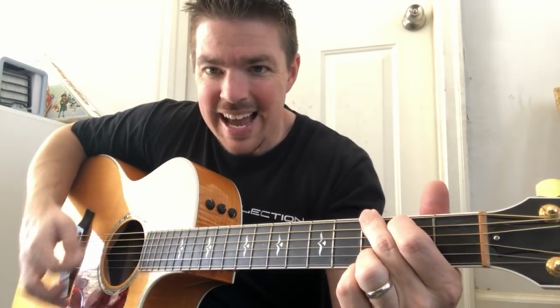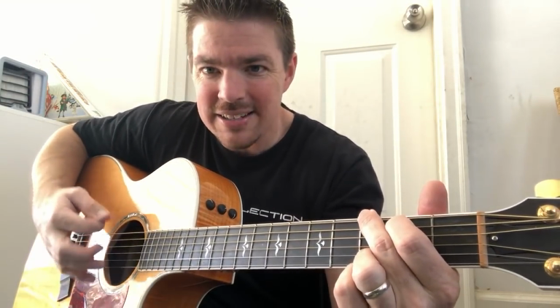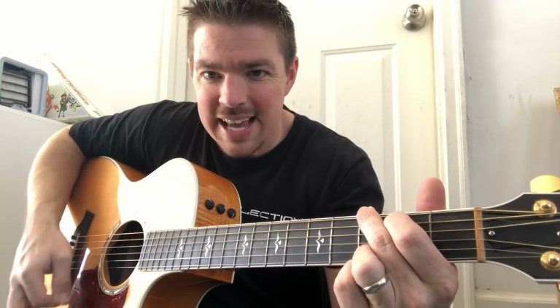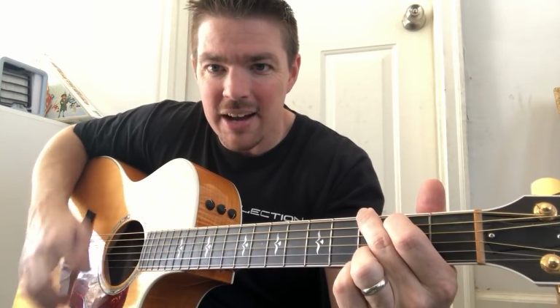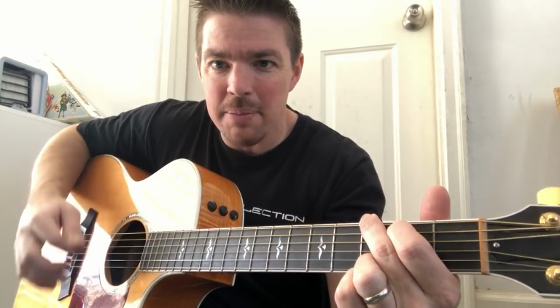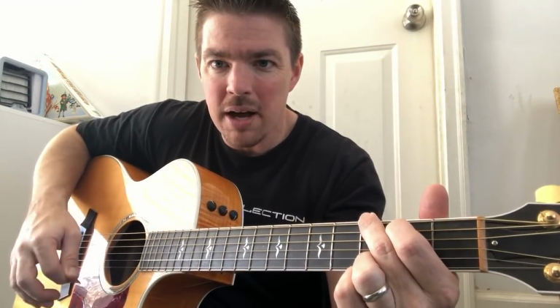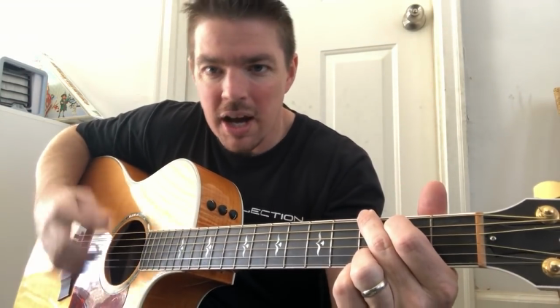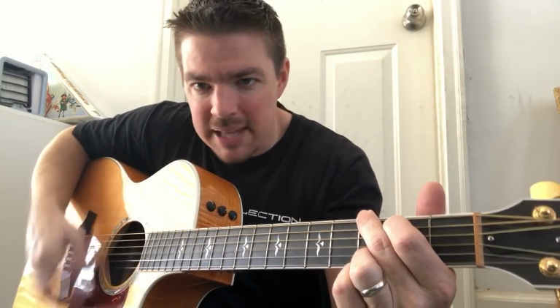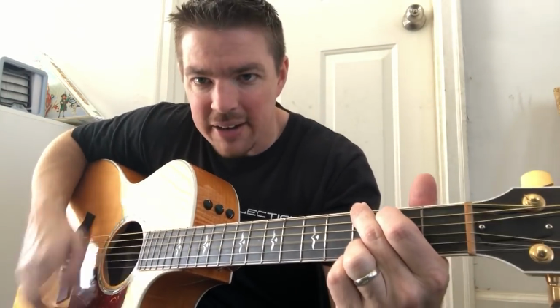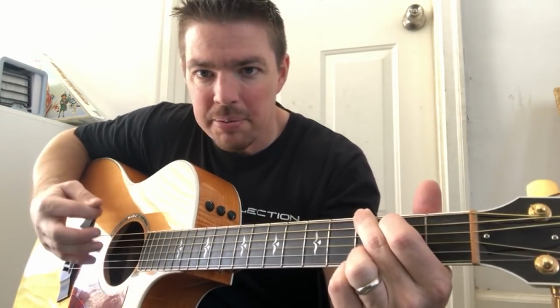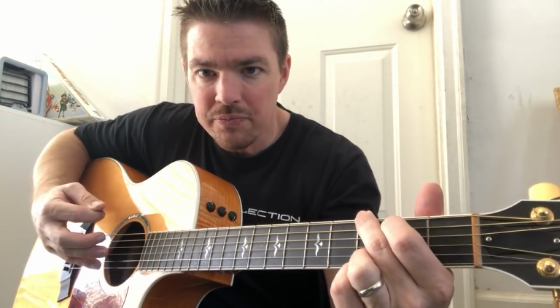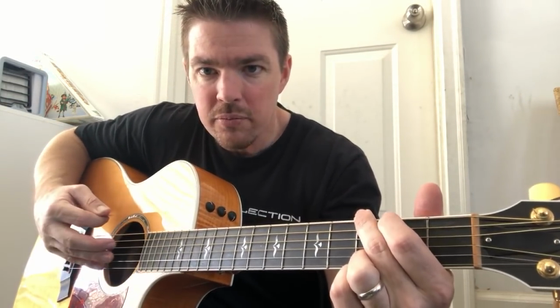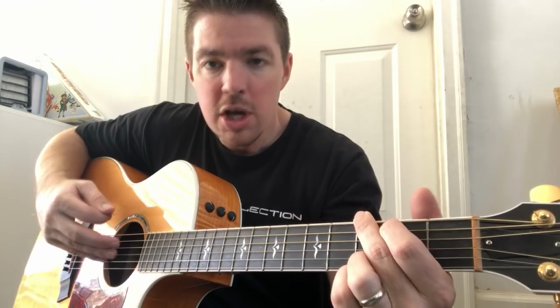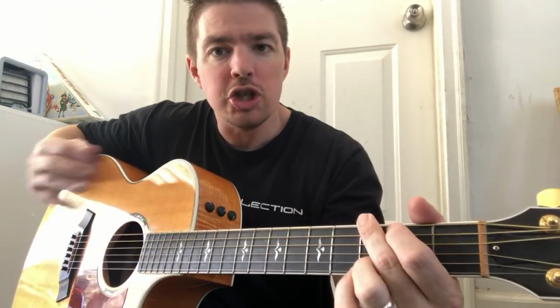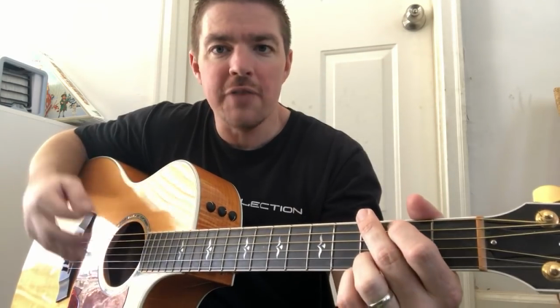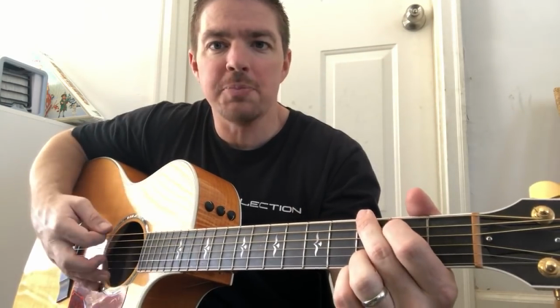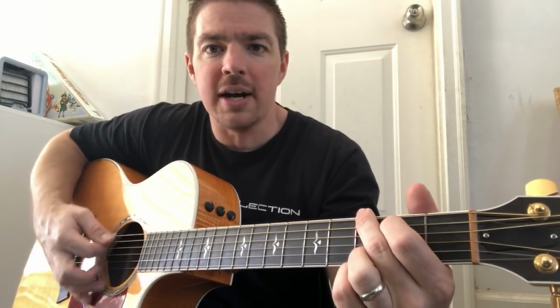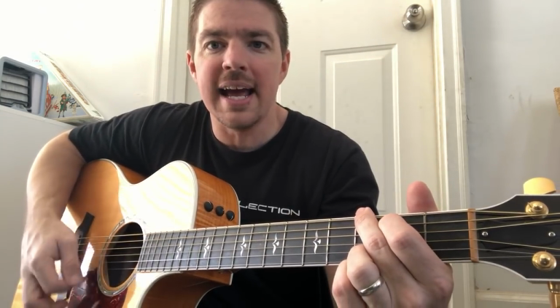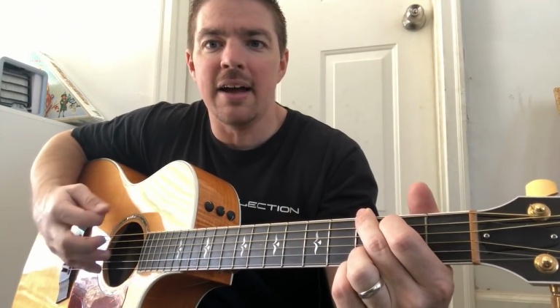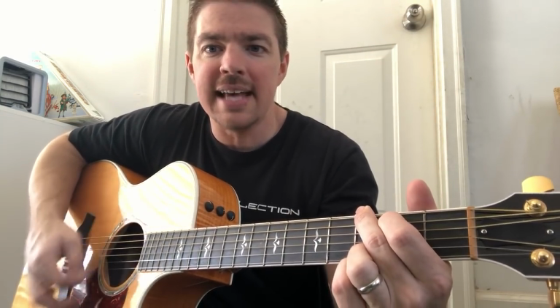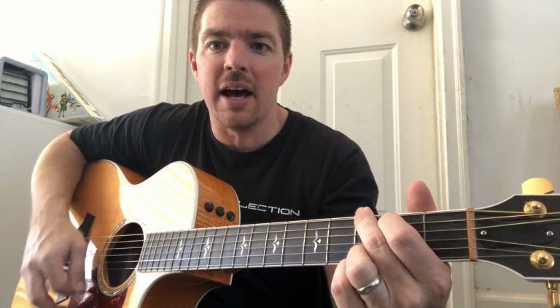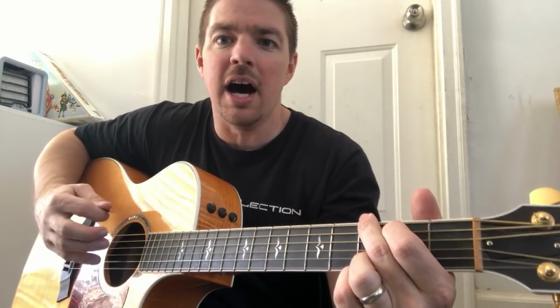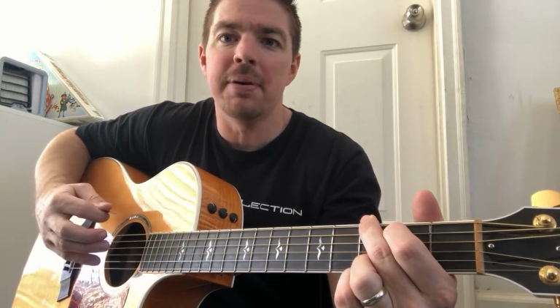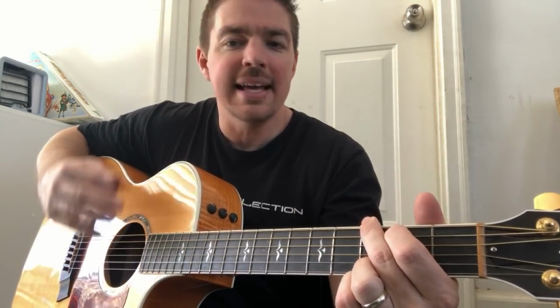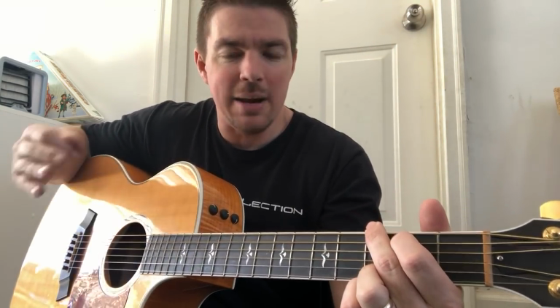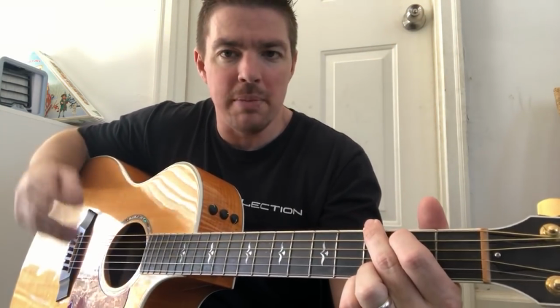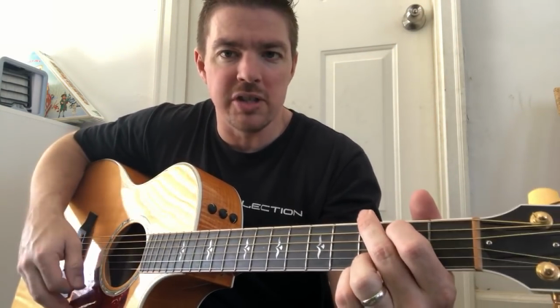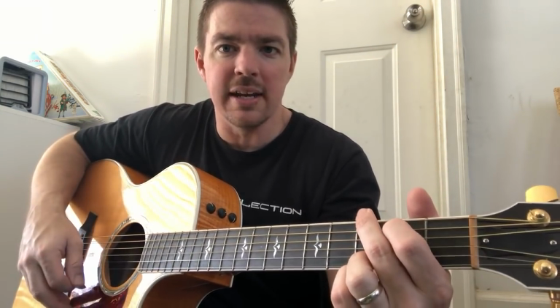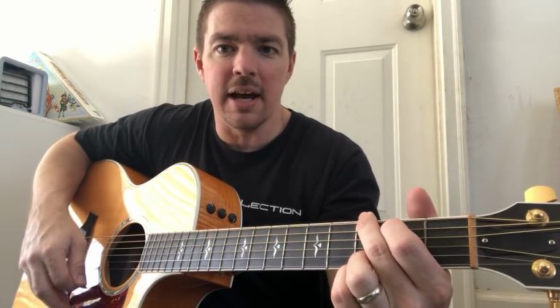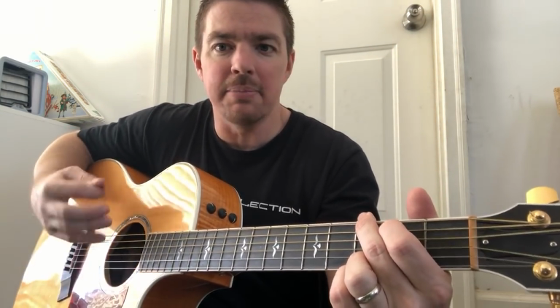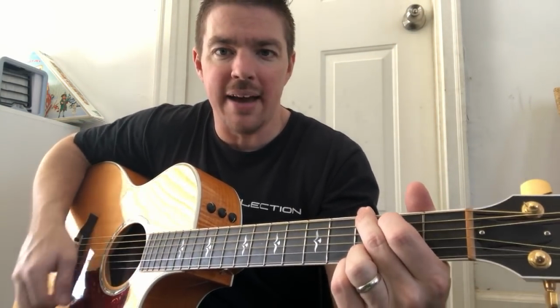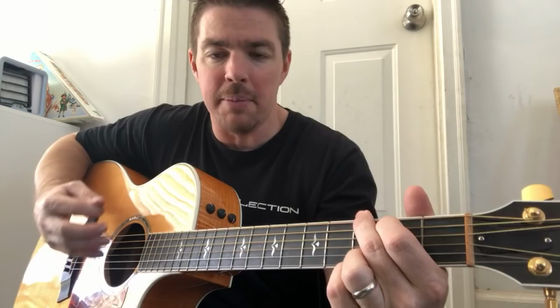Down, down, up, up, down, up. So do that first part - down, down, up - count in one motion. Then up, down, up.